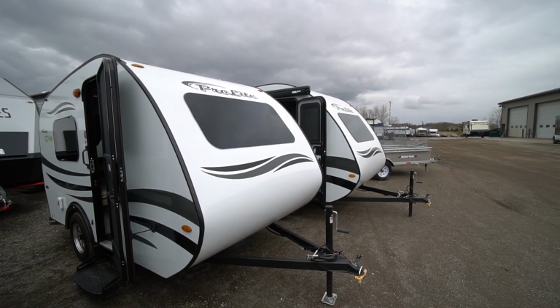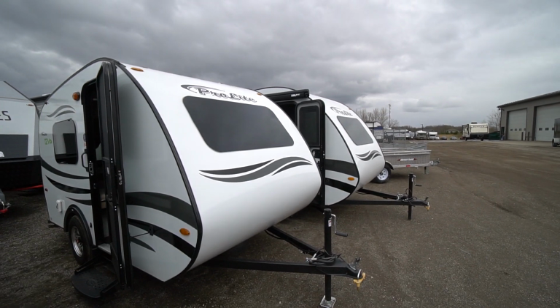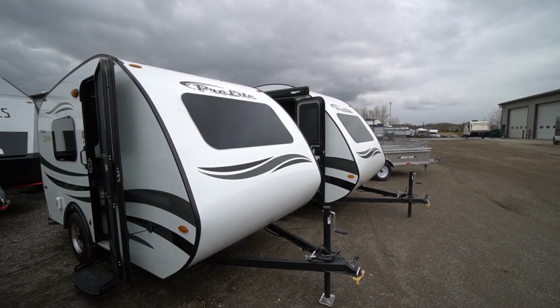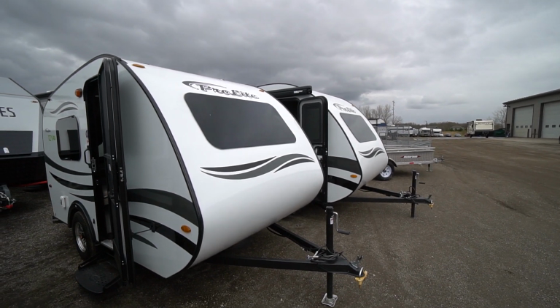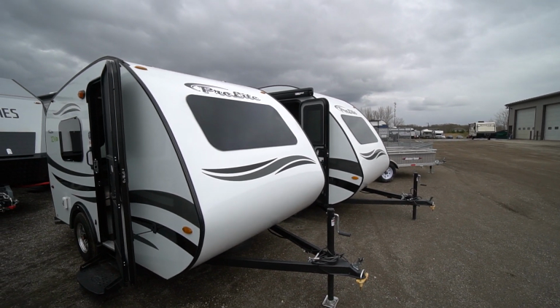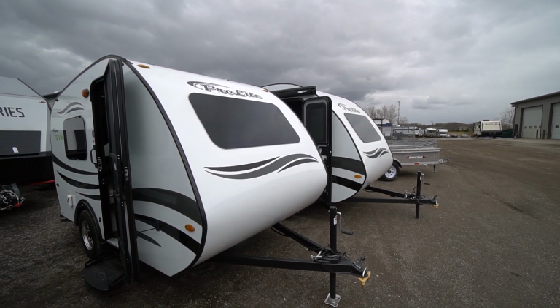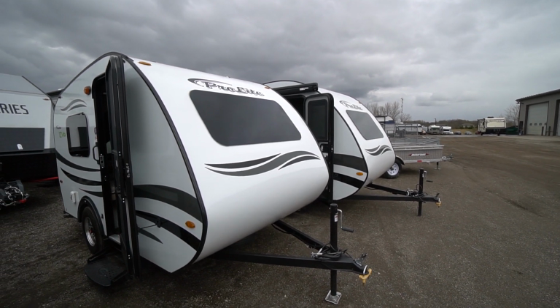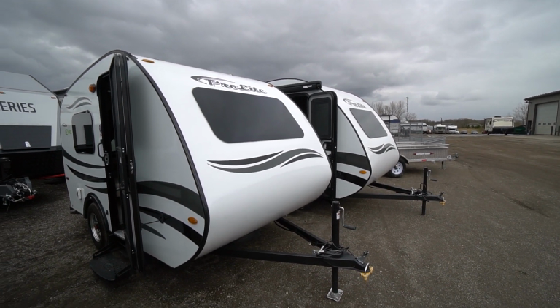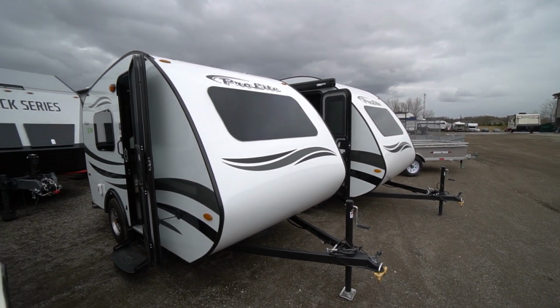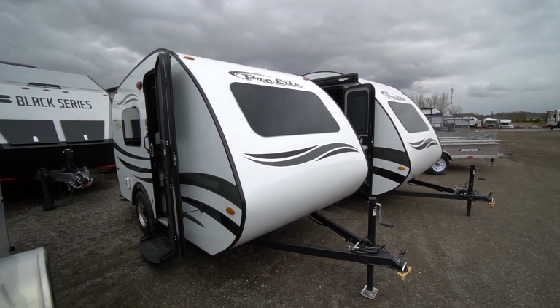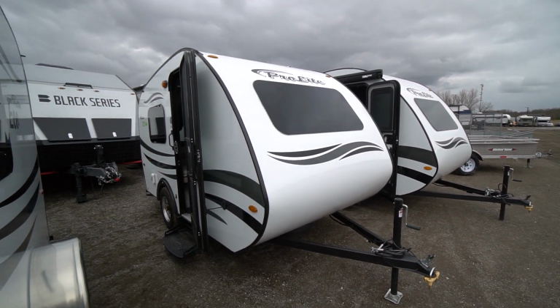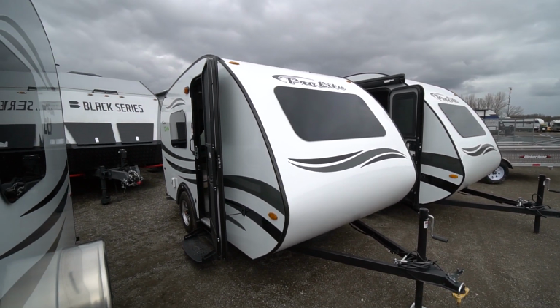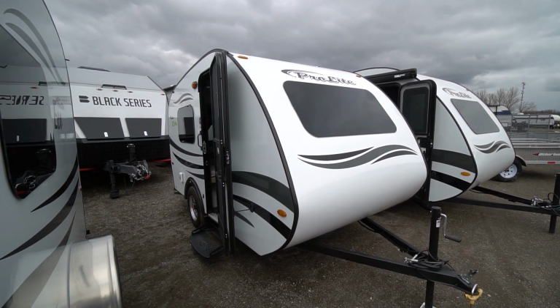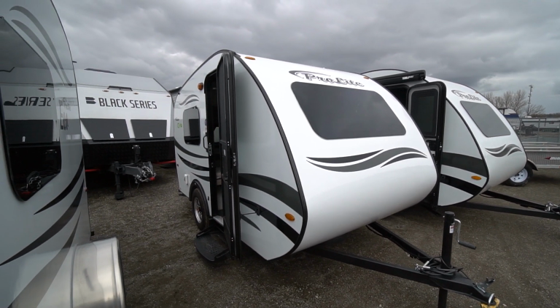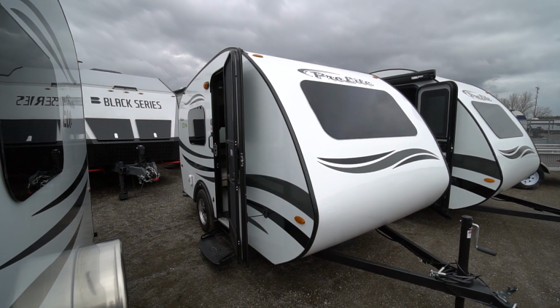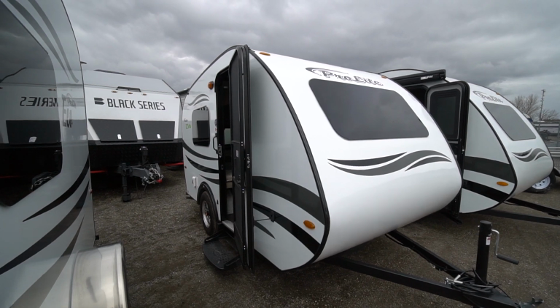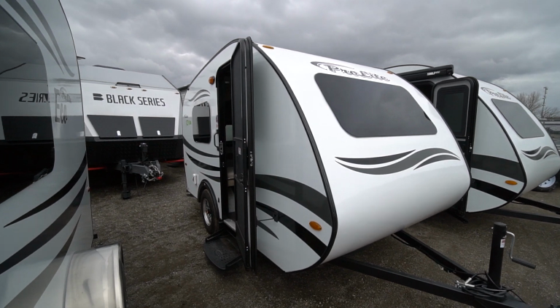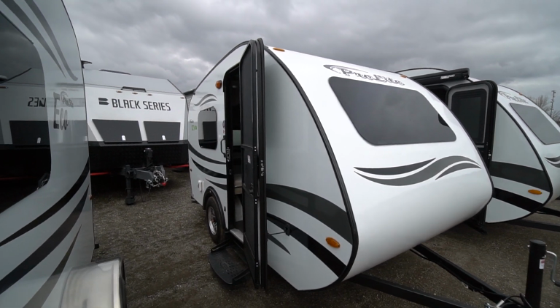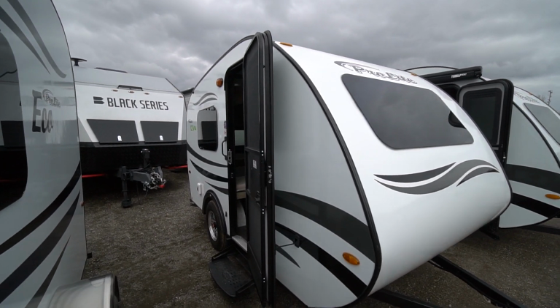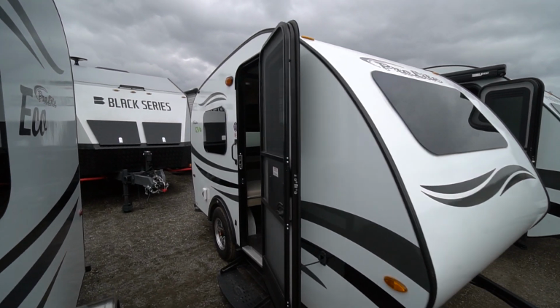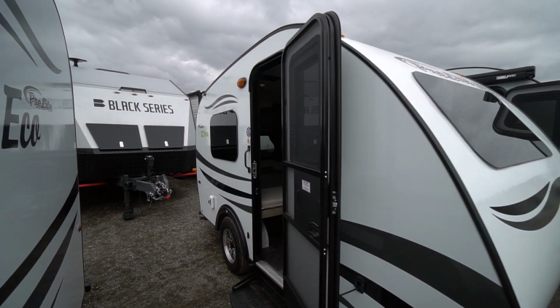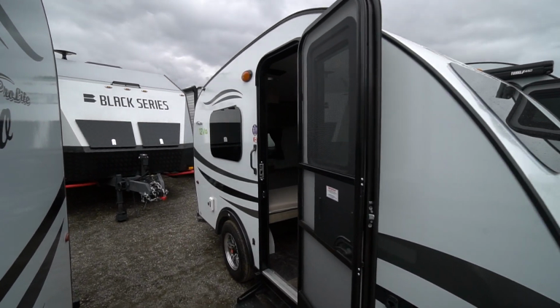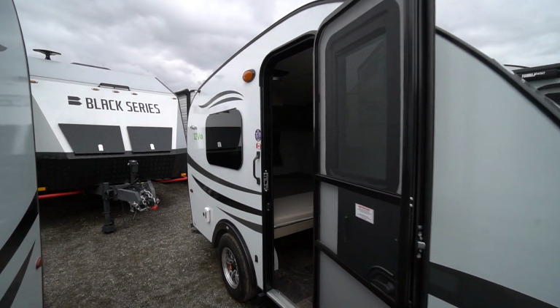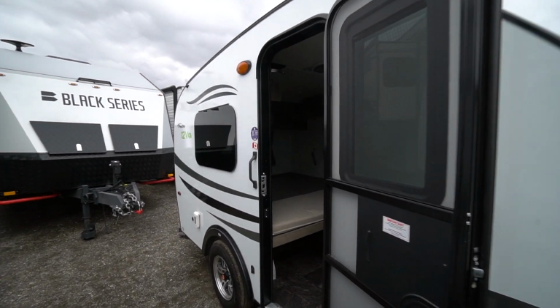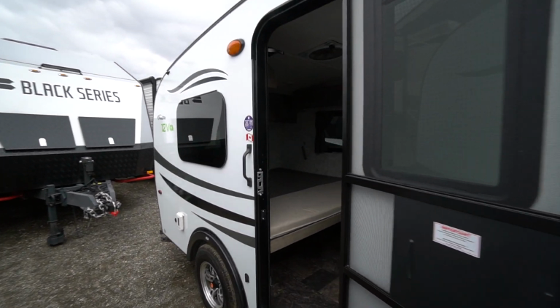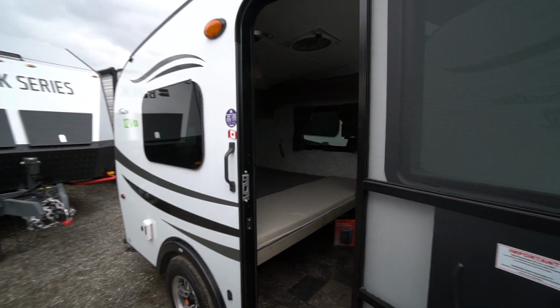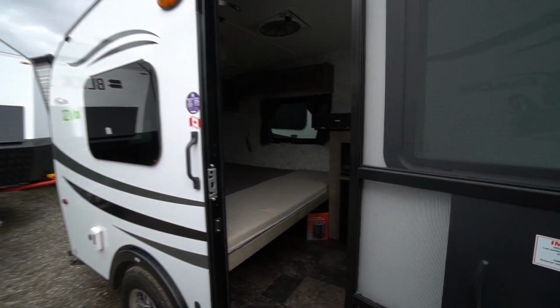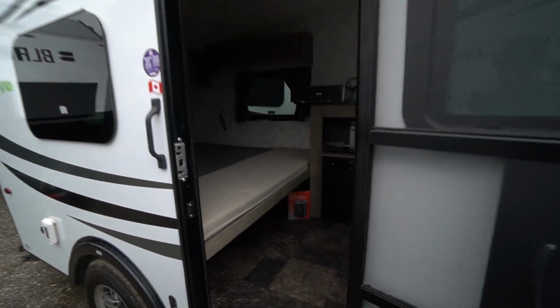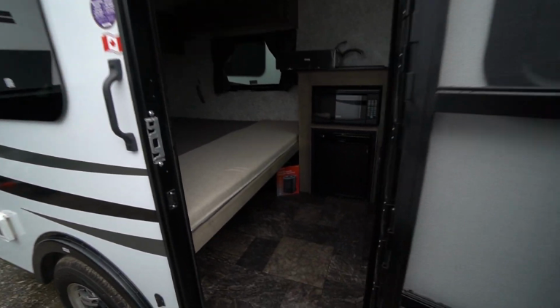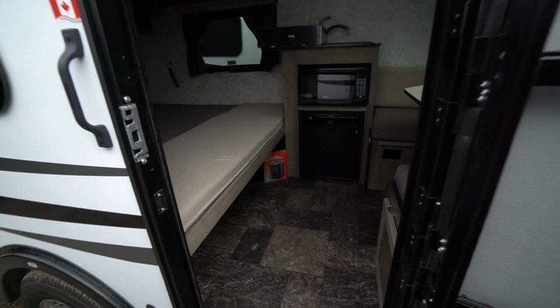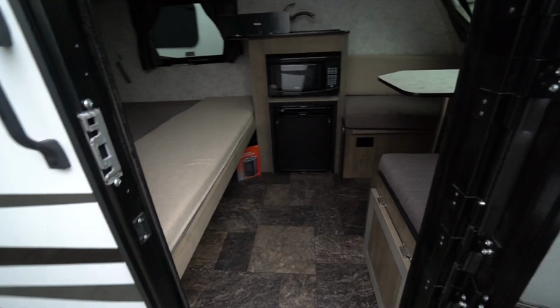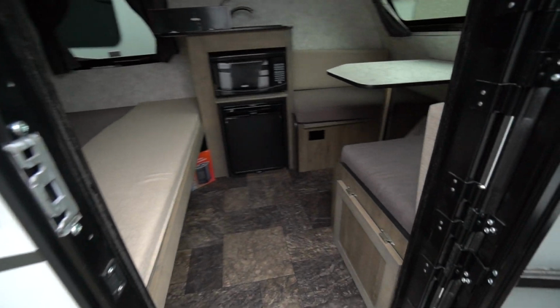All electric campers for cars. Here's a 12V — a lightweight, 12-volt, all-electric model. Not a spec of propane on this unit.